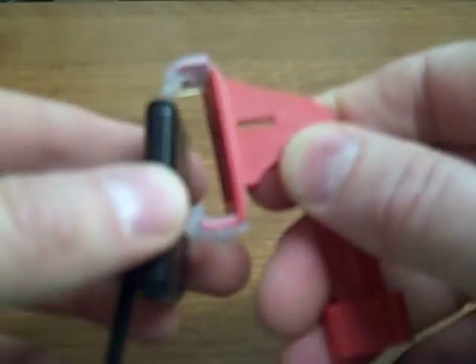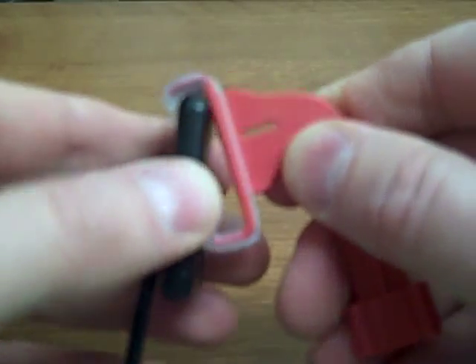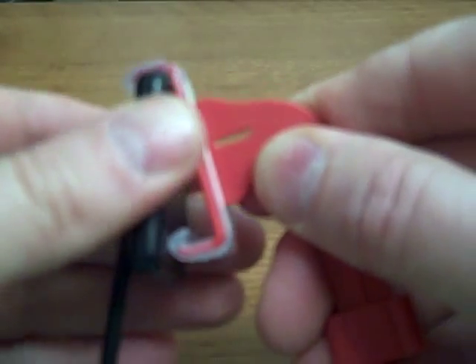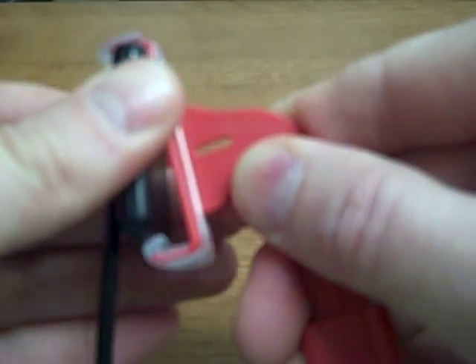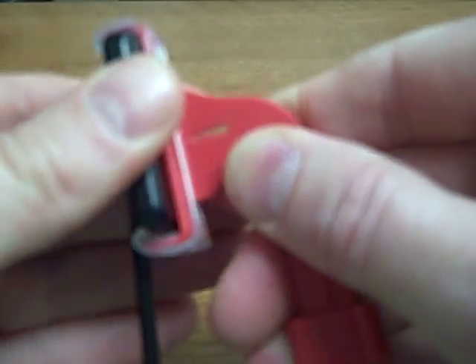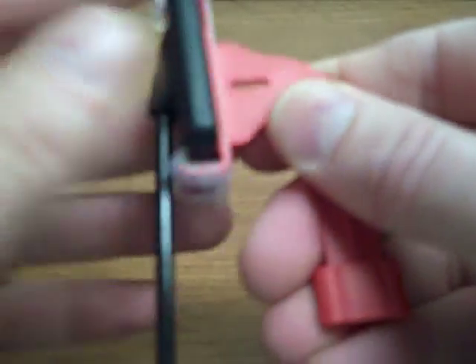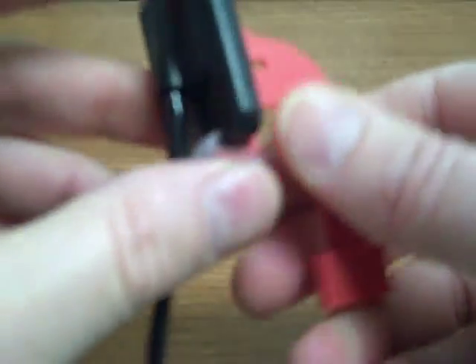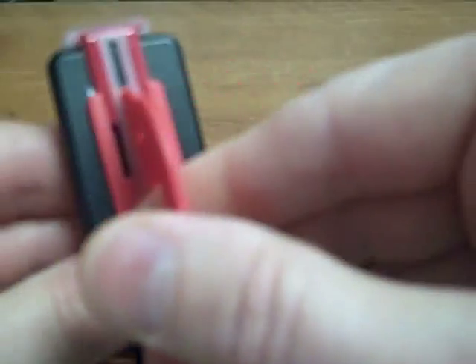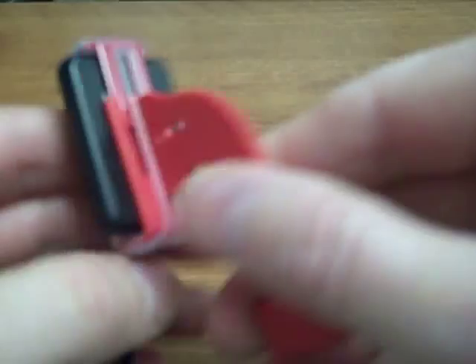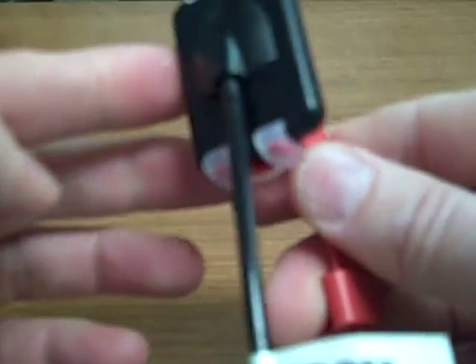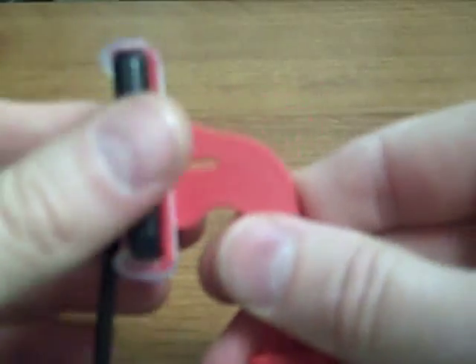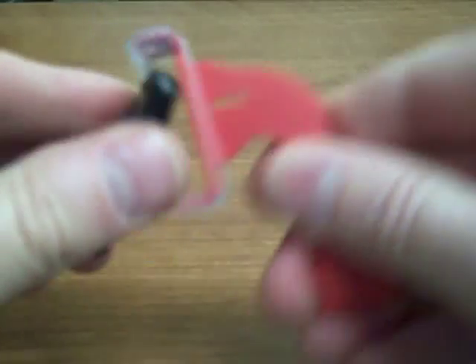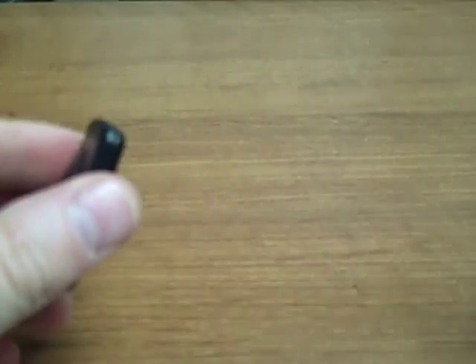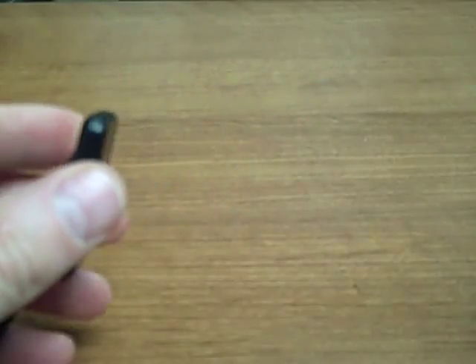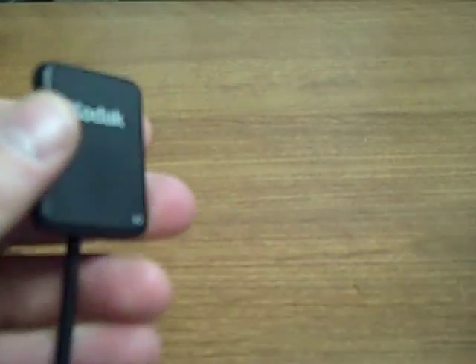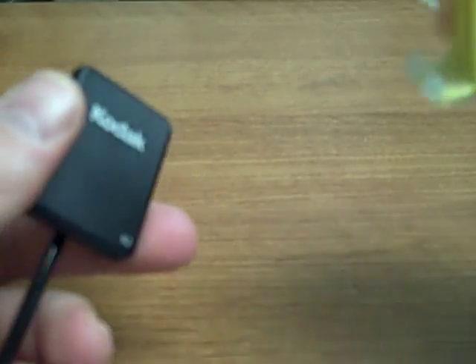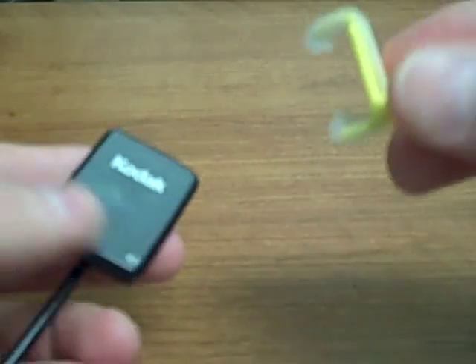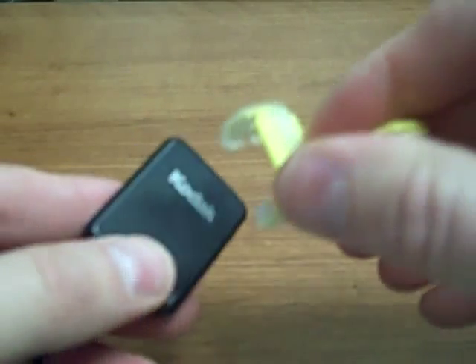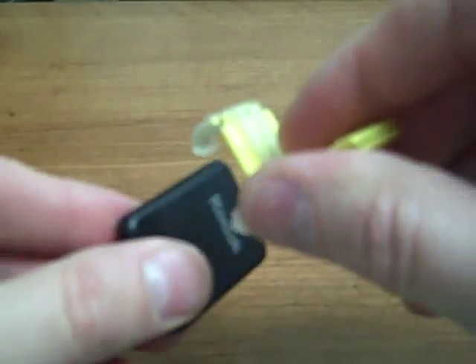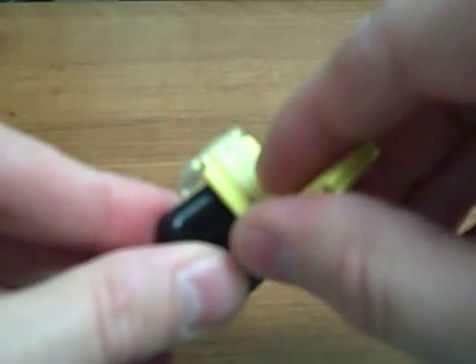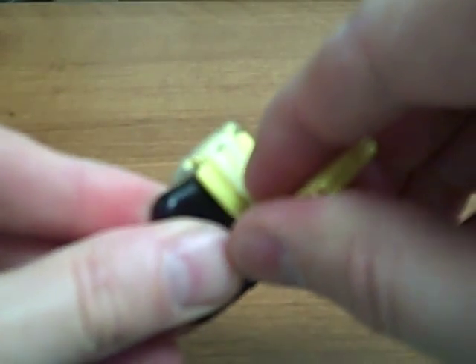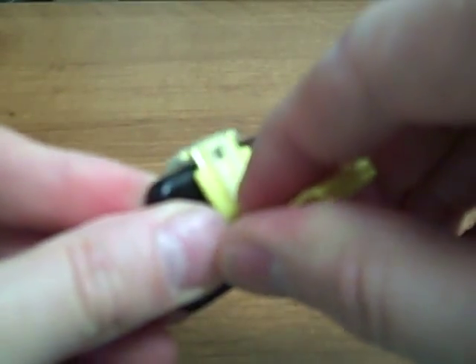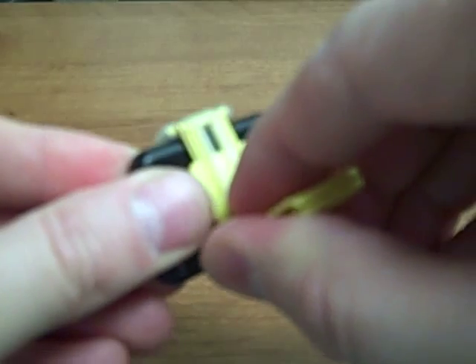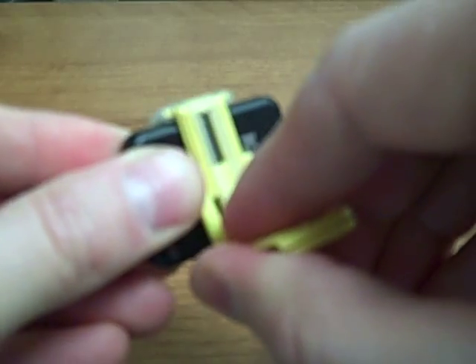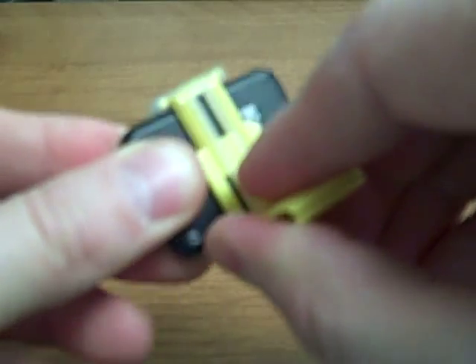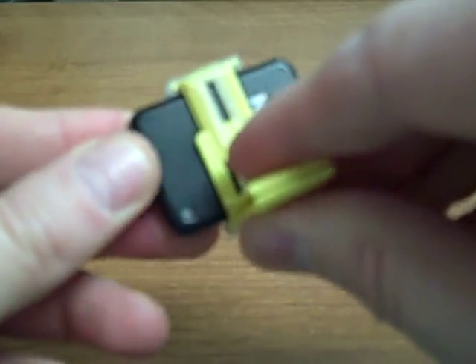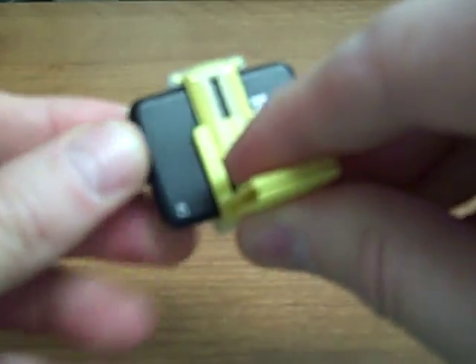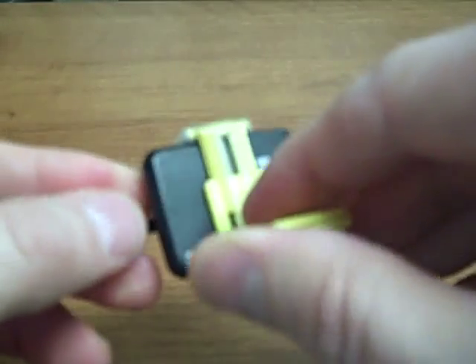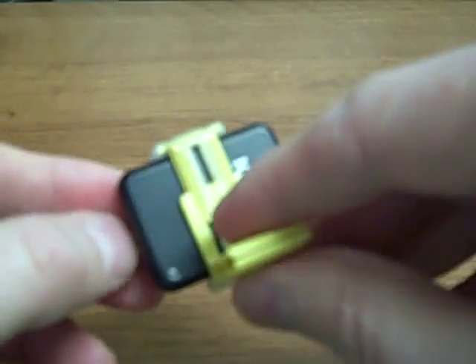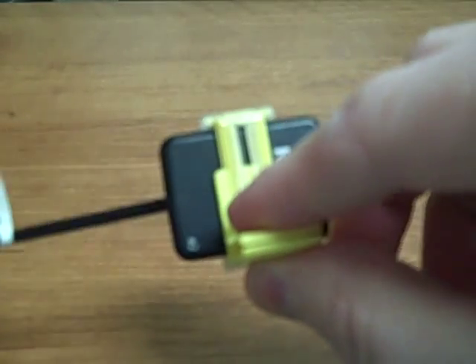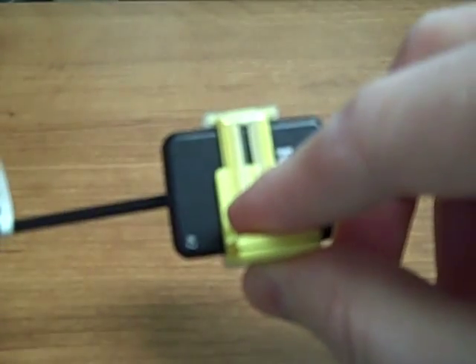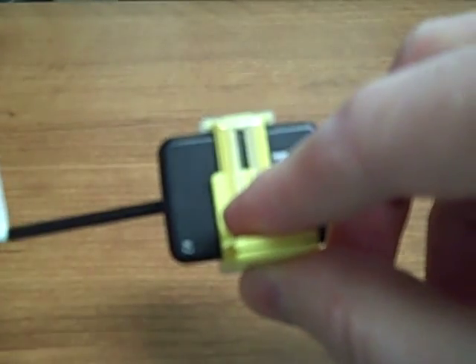Each bite block works with either a size 1 or a size 2 sensor, whichever you would like to use. The yellow bite block is for the posteriors, and you're going to load the sensor in this bite block in the horizontal orientation.